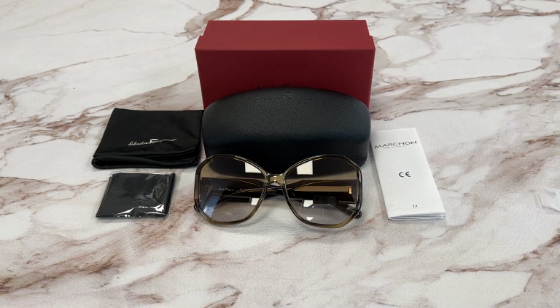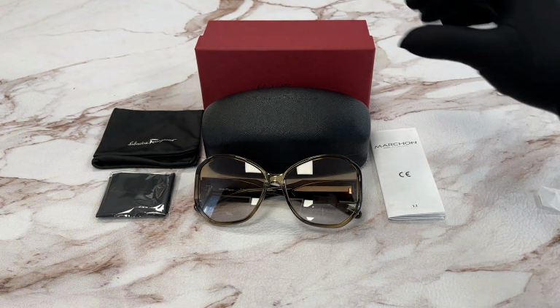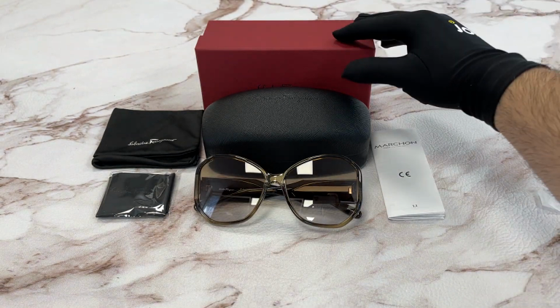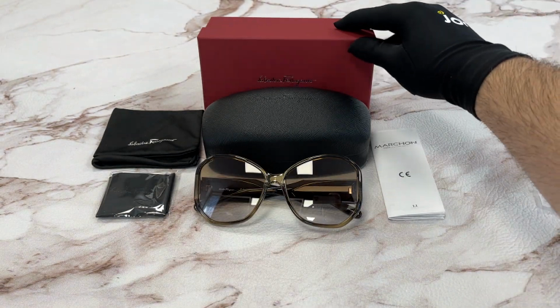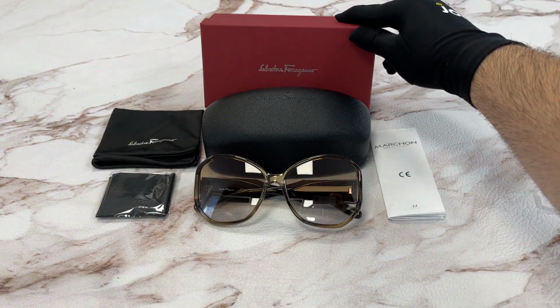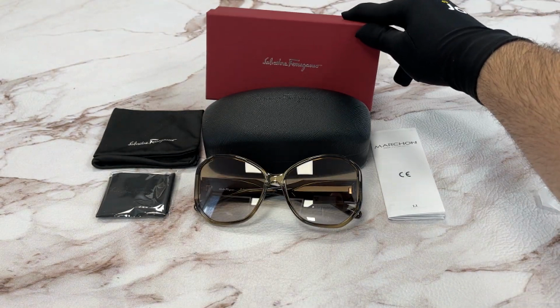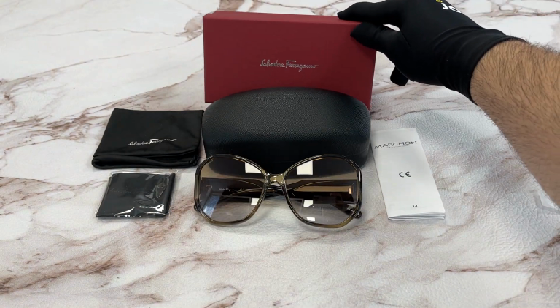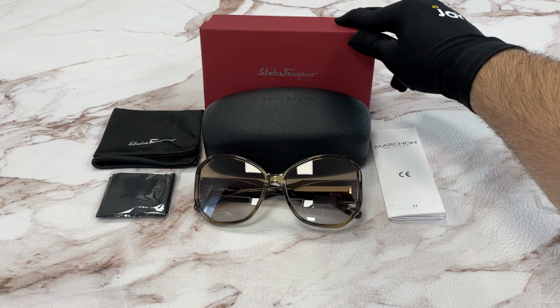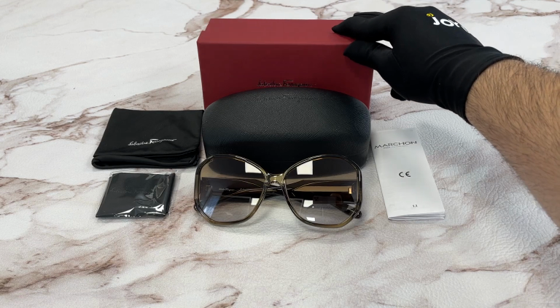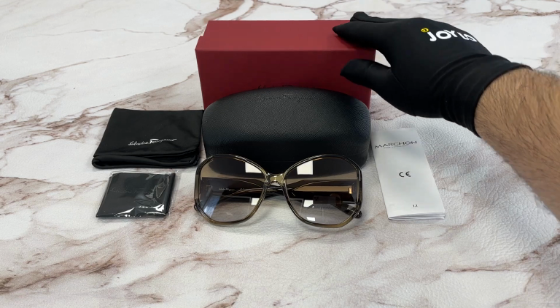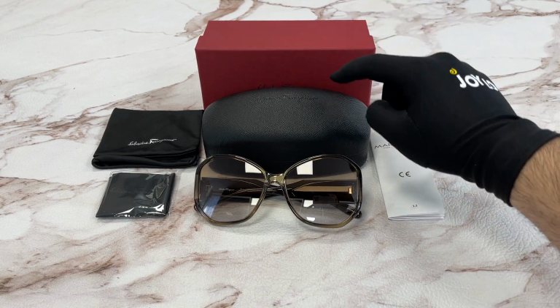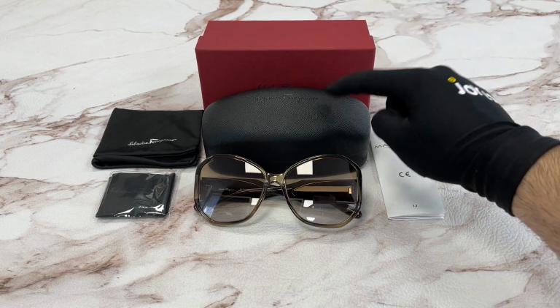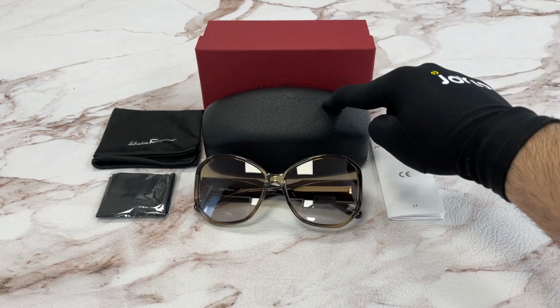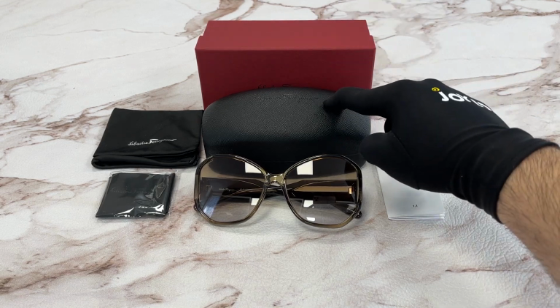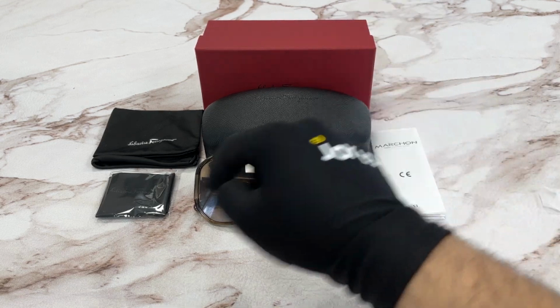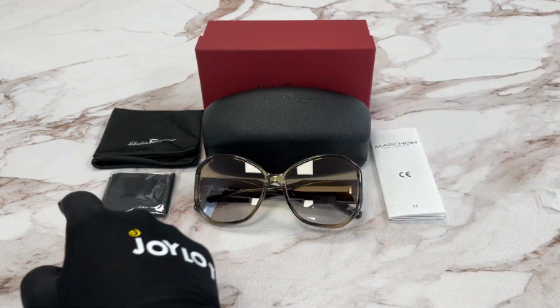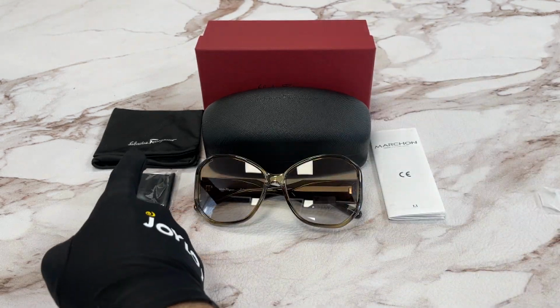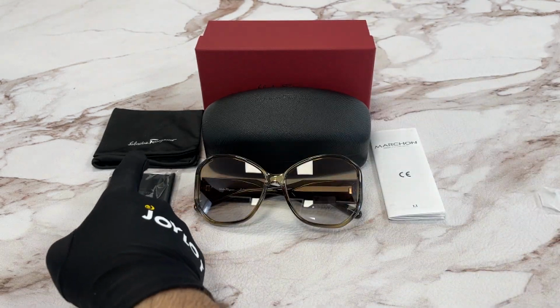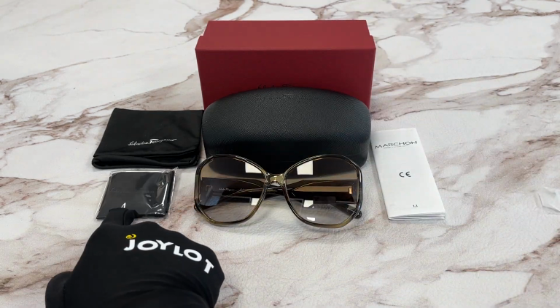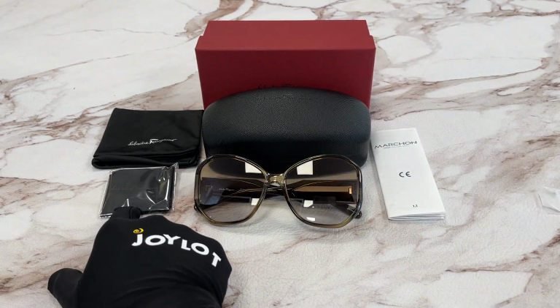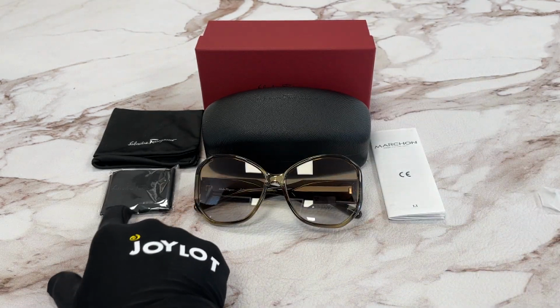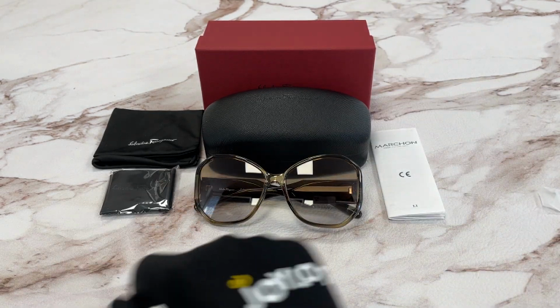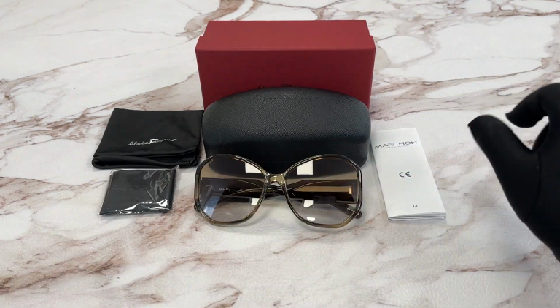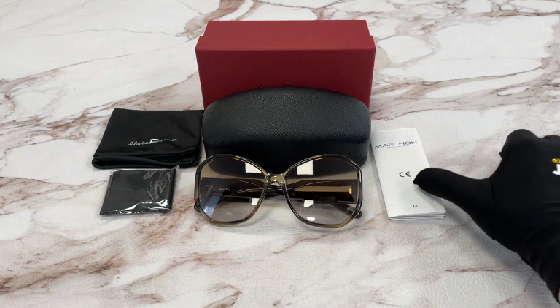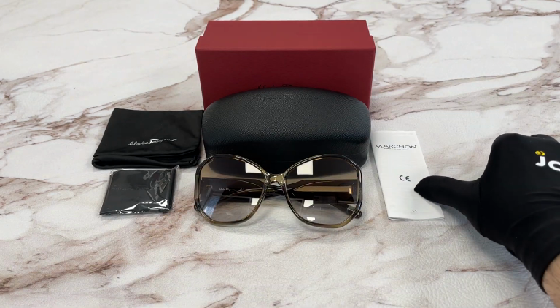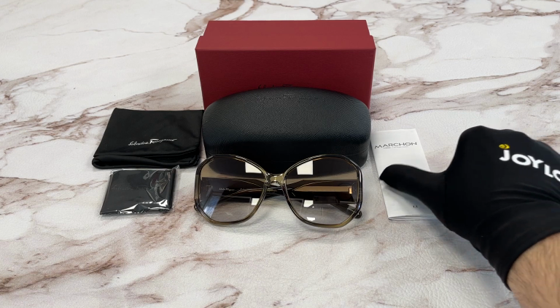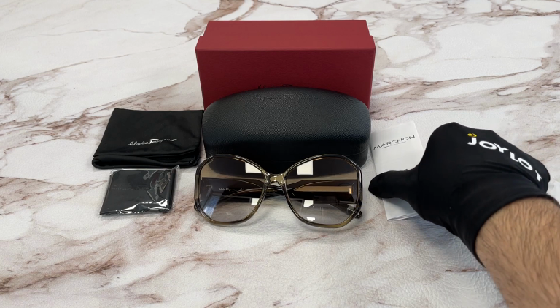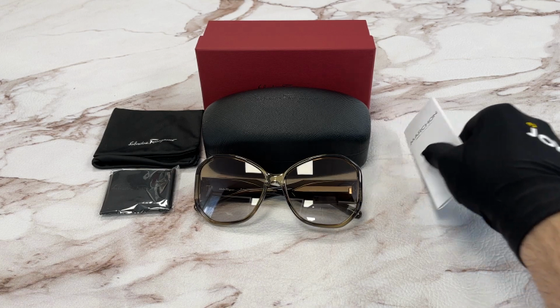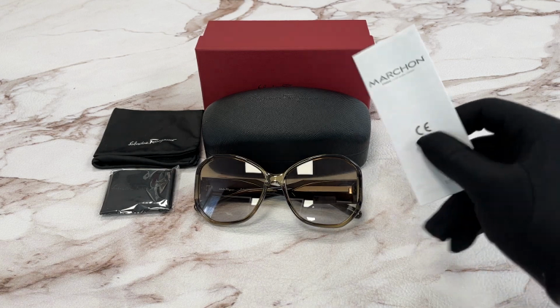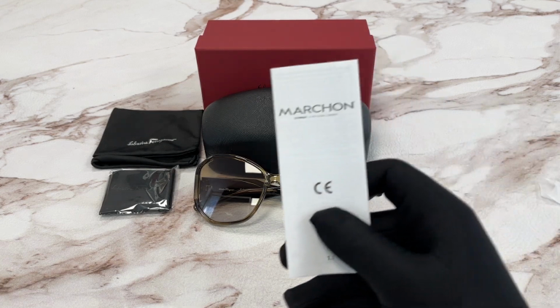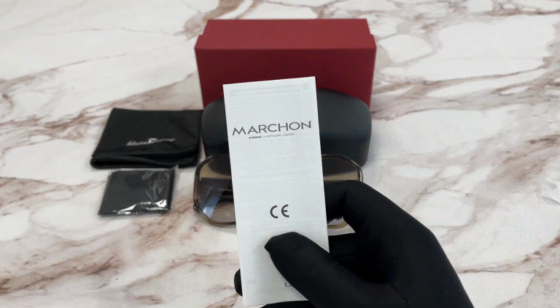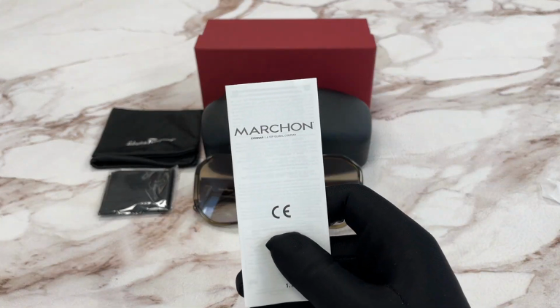It comes with a Salvatore Ferragamo gift box in red, a hard case, a dust bag, a microfiber cleaning cloth, and a manufacturer booklet. This manufacturer is Marshawn.